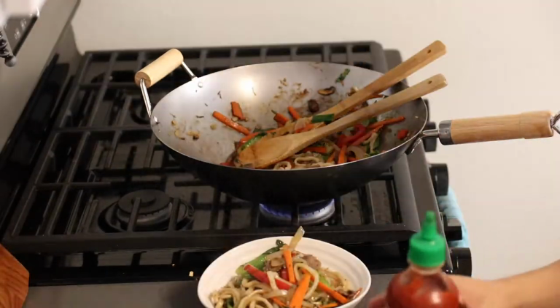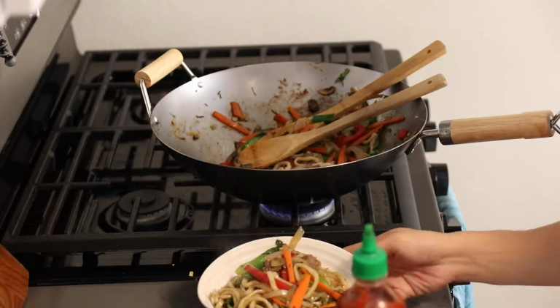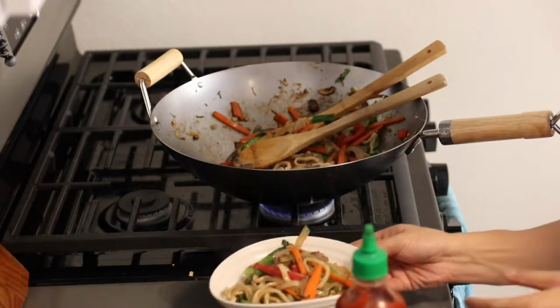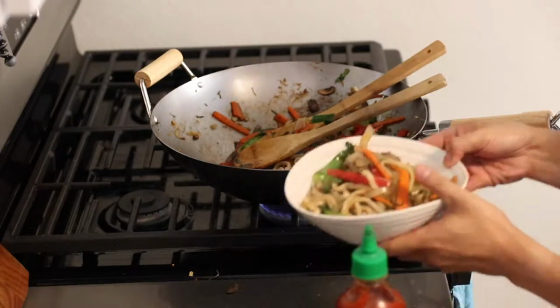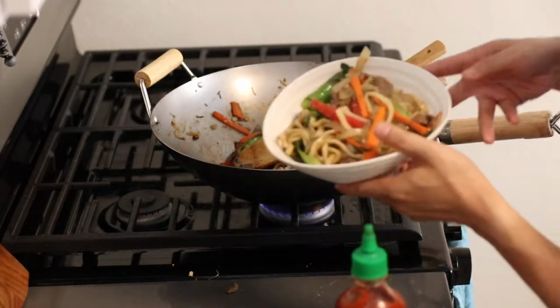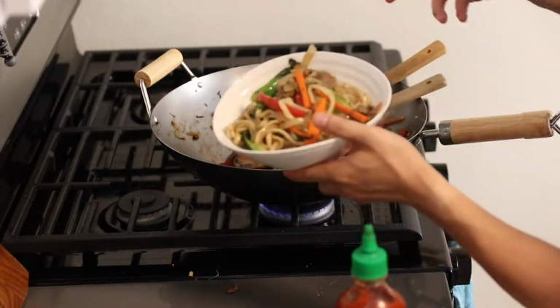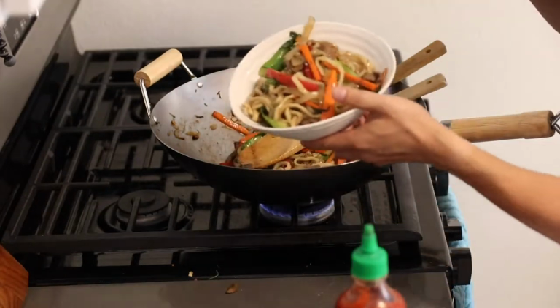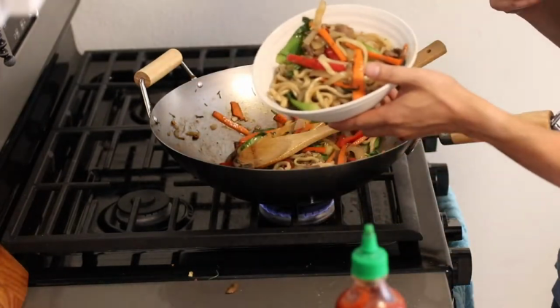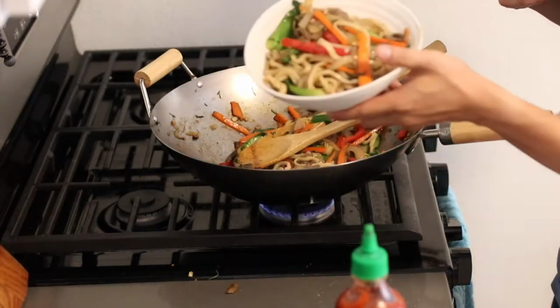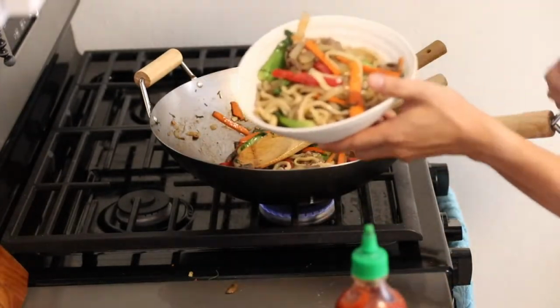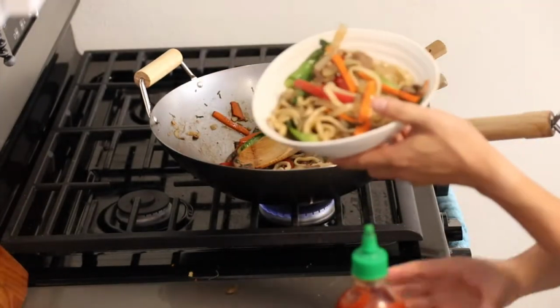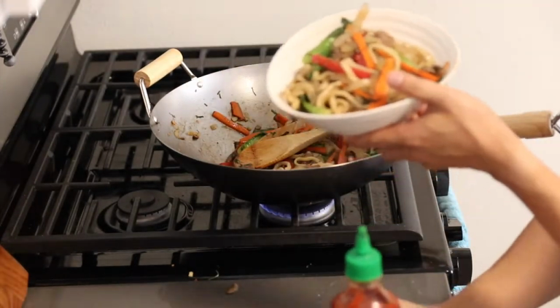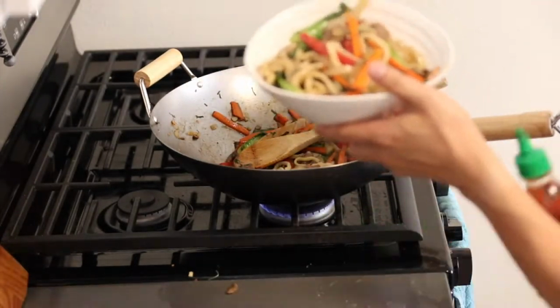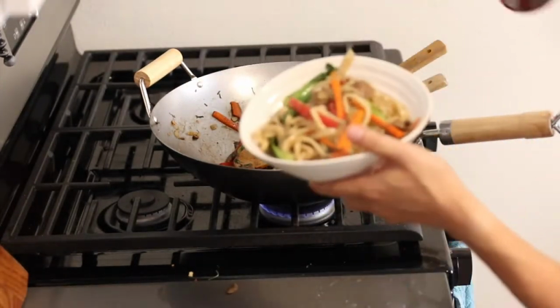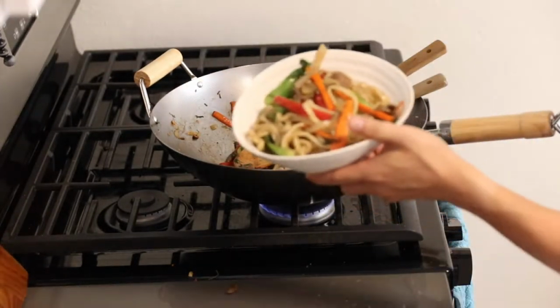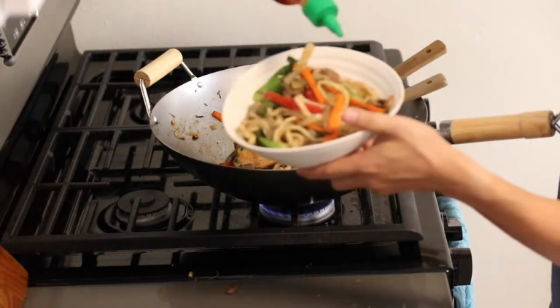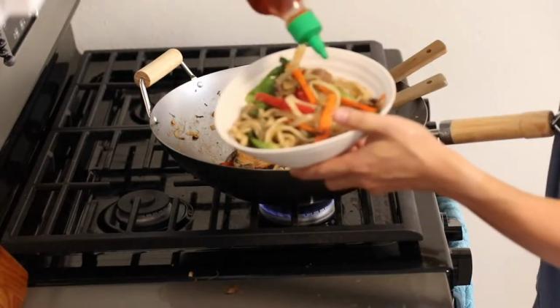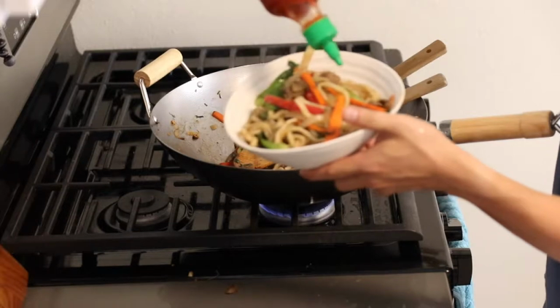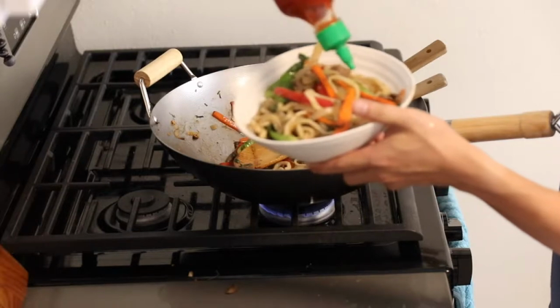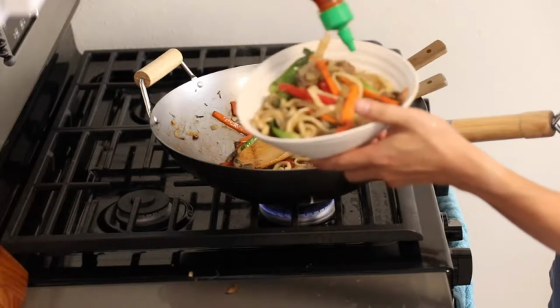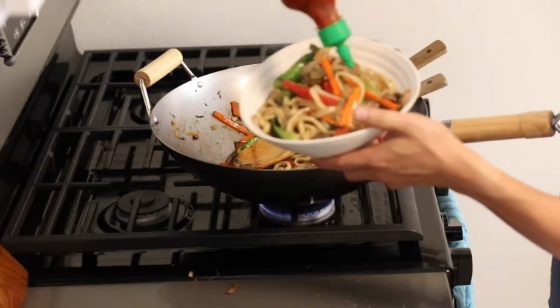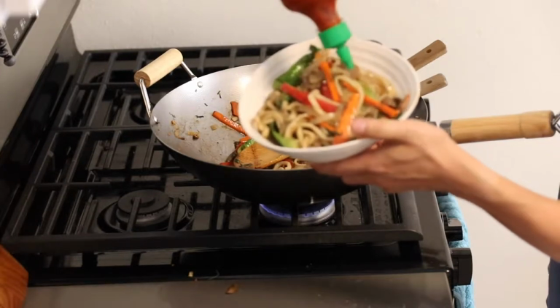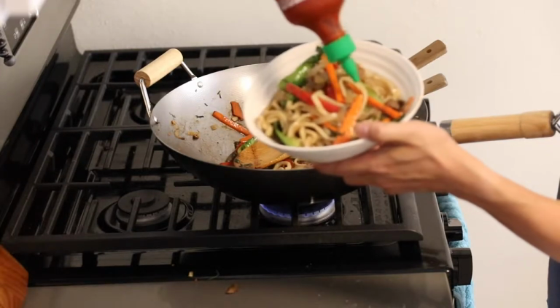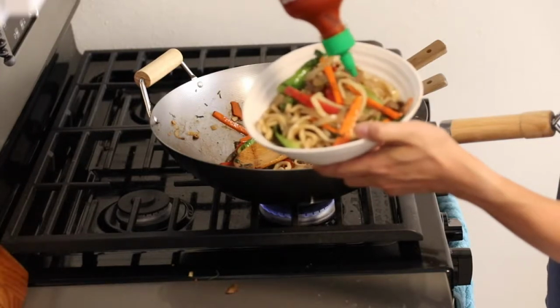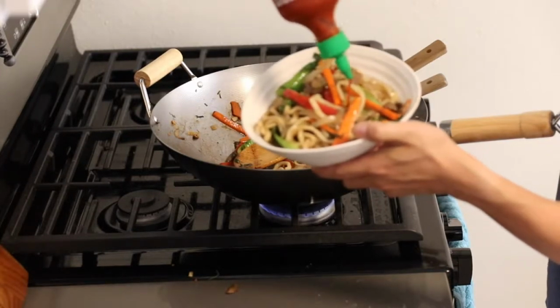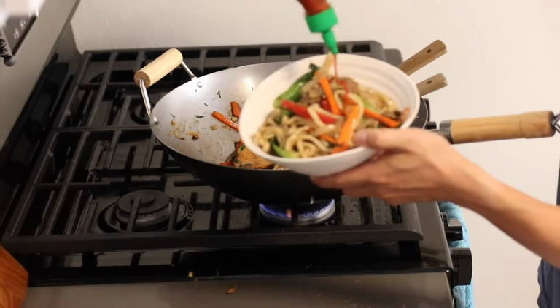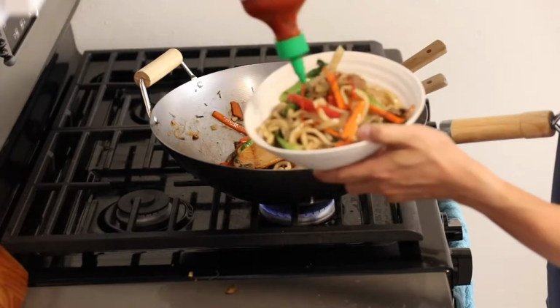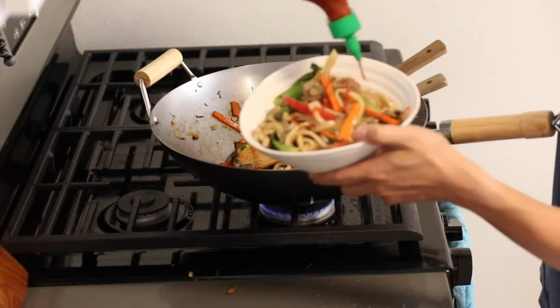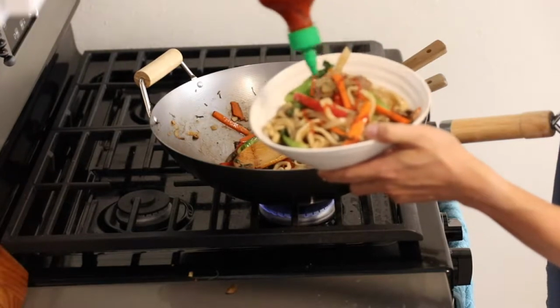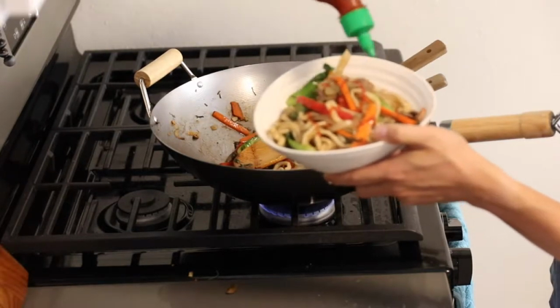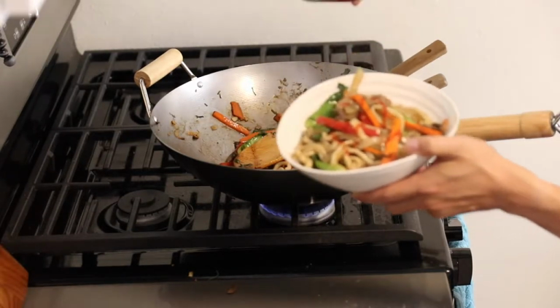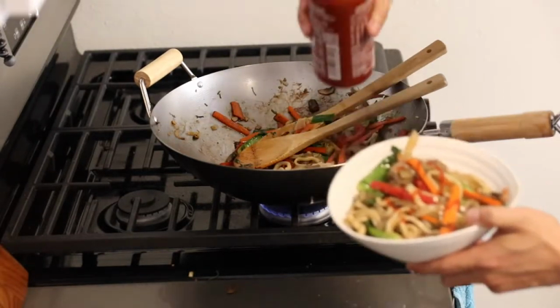Now we've got our bowl of stir-fry. I like to add sriracha on mine — it adds a nice little kick to it. Go ahead and put some sriracha on there.